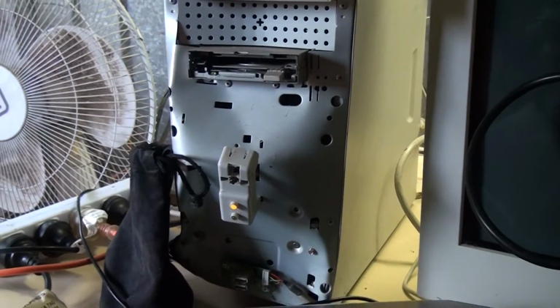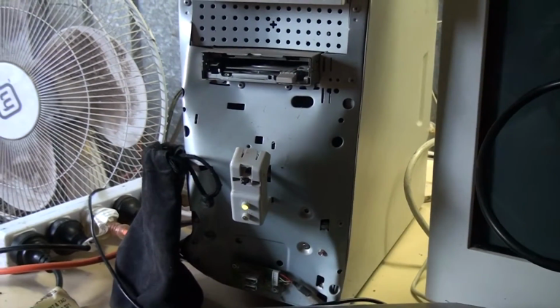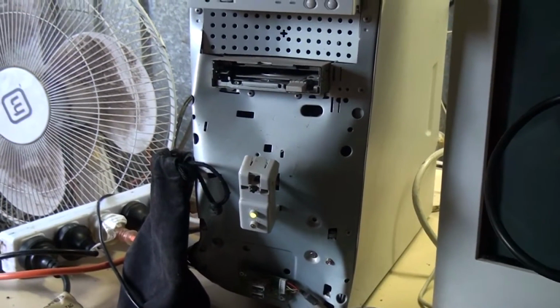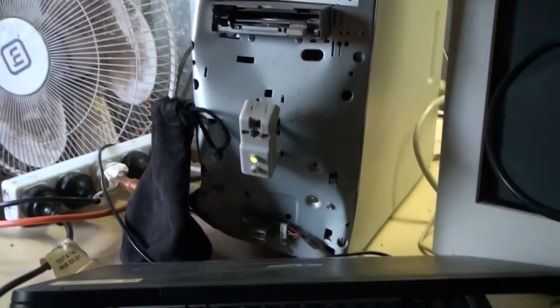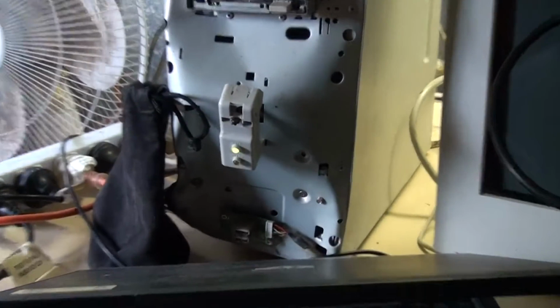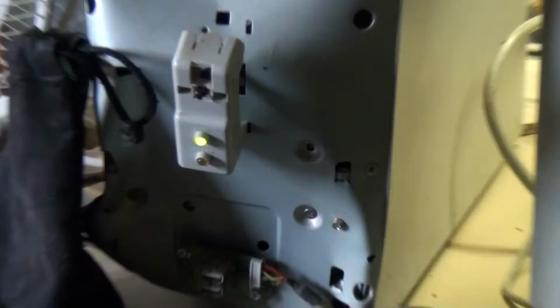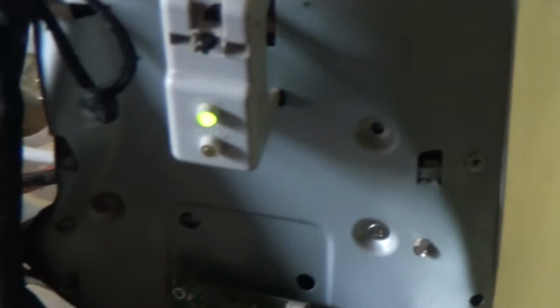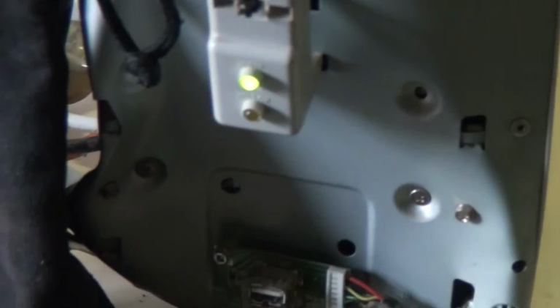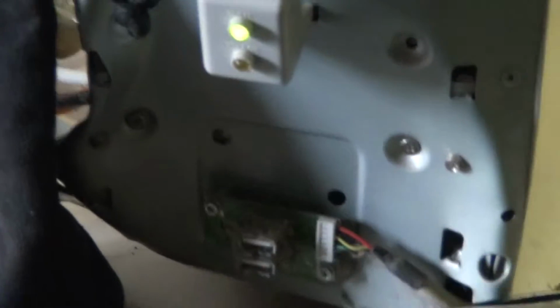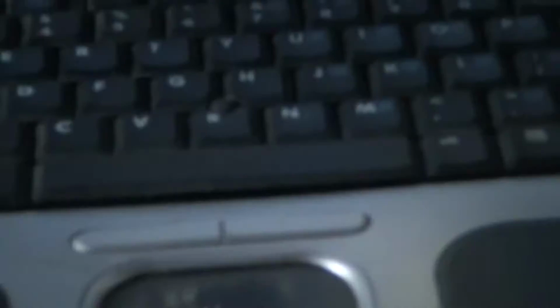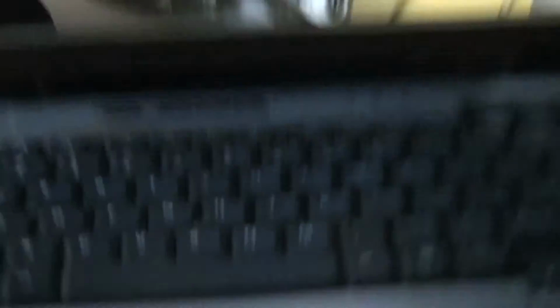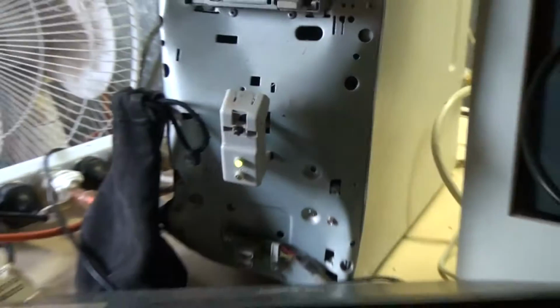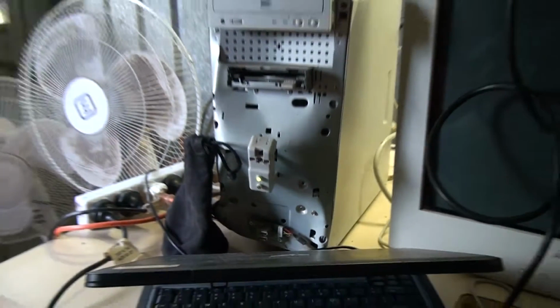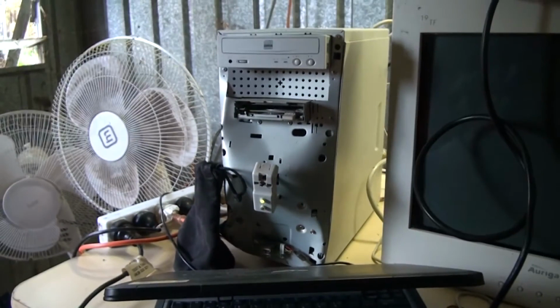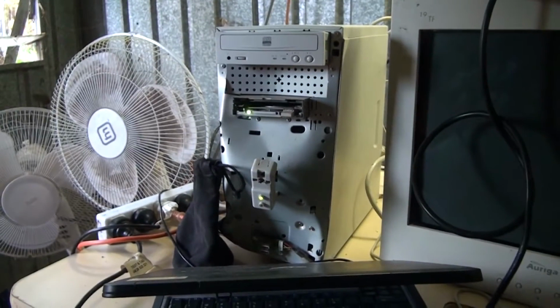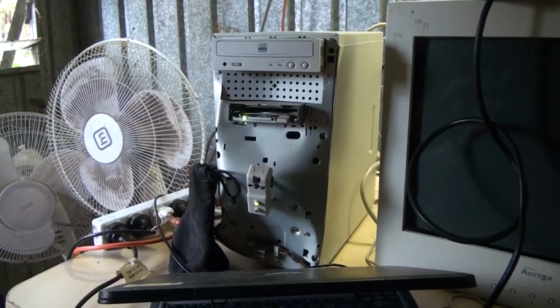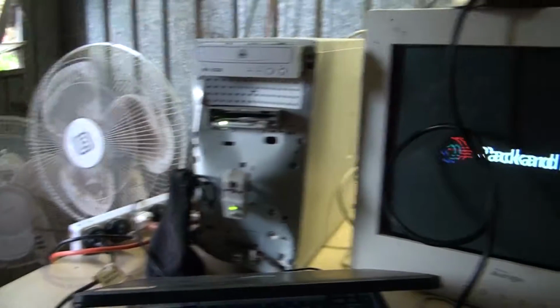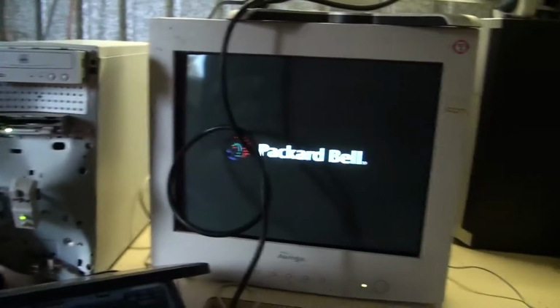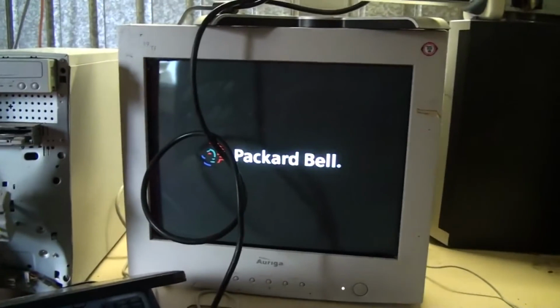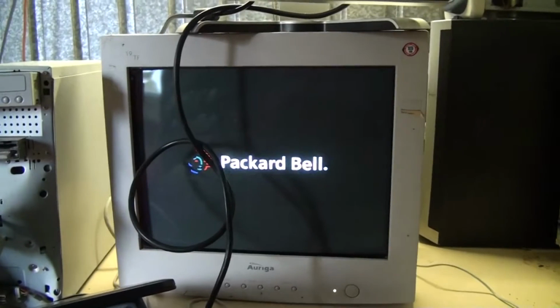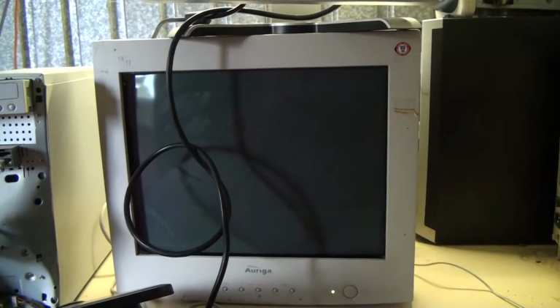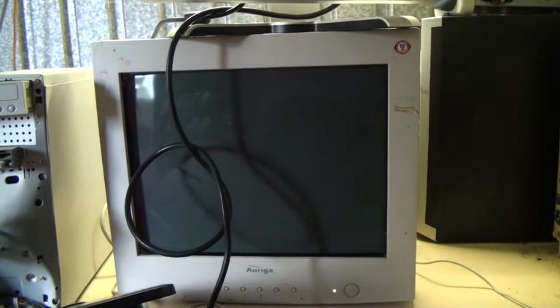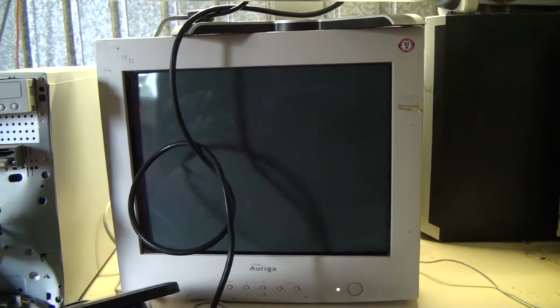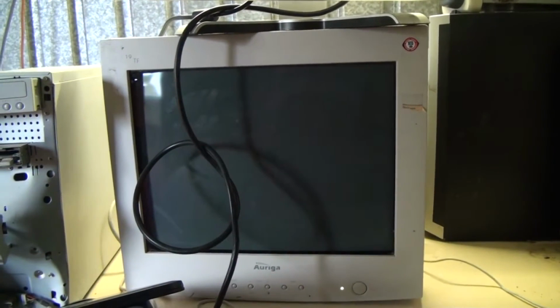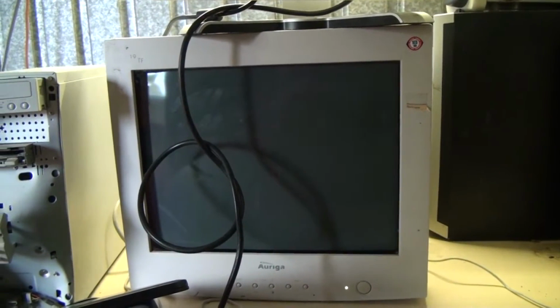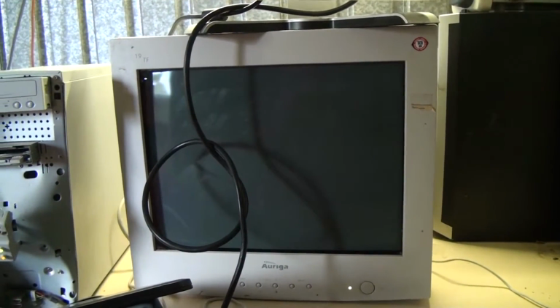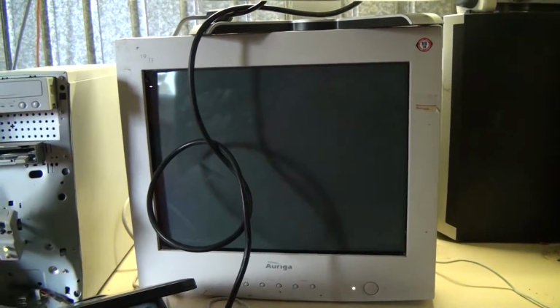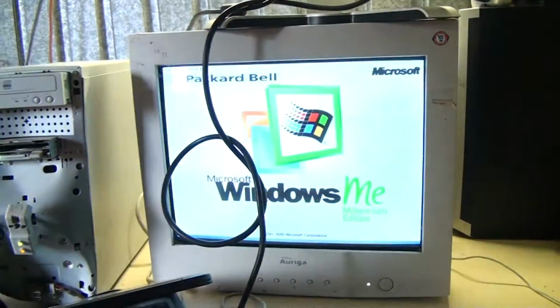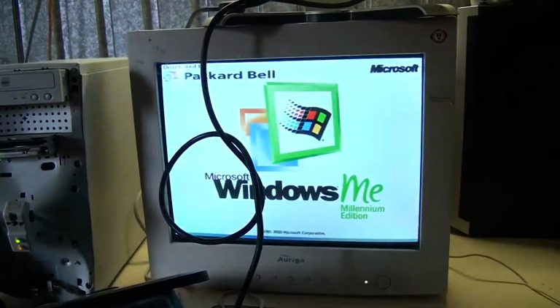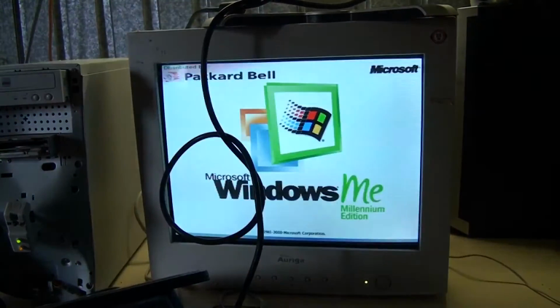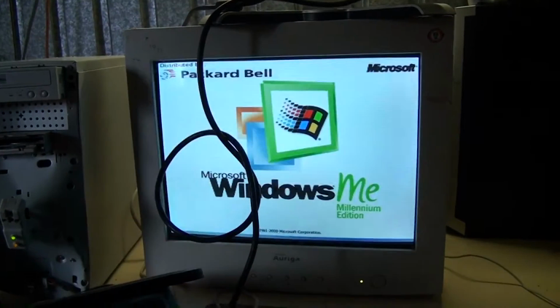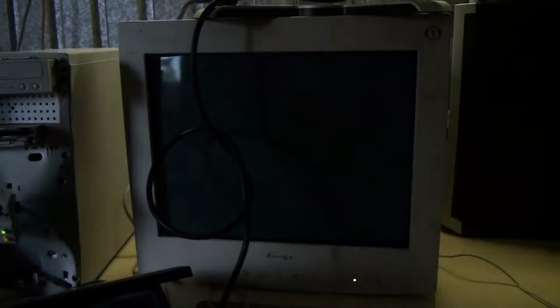So, starting with this old beastie, it's still in working order — works better than this laptop, even though it's a bit smashed up. There we are, it's a Packard Bell. Oh, that's the beautiful Windows Millennium.